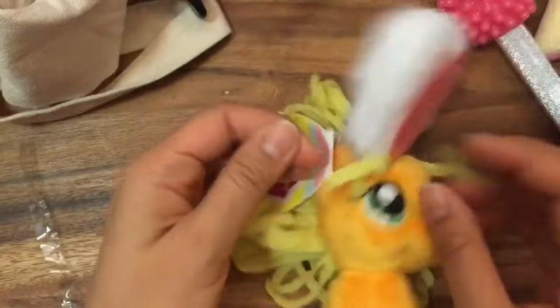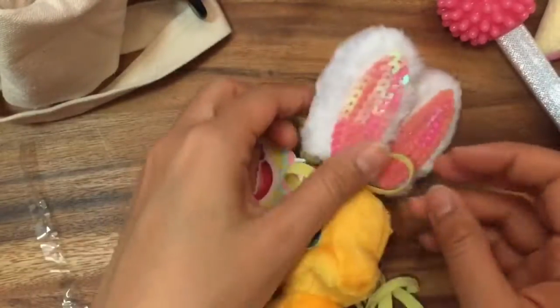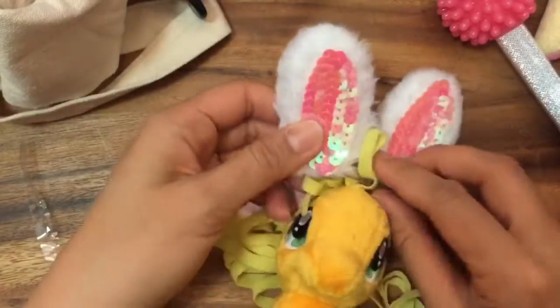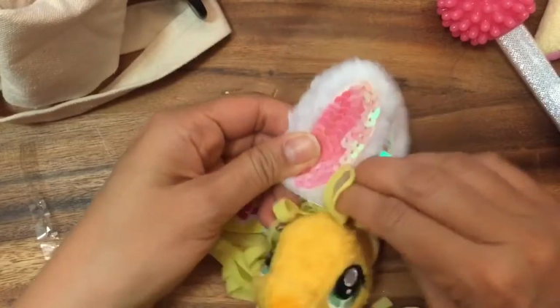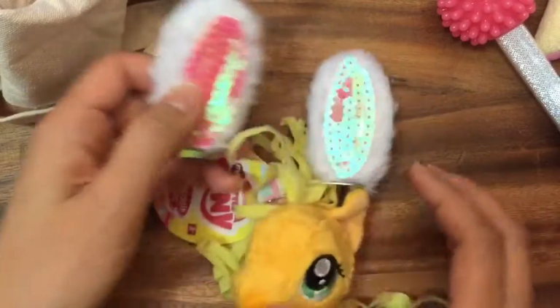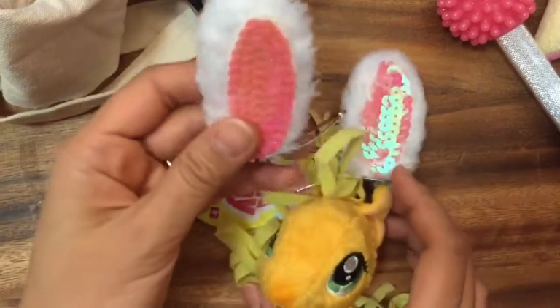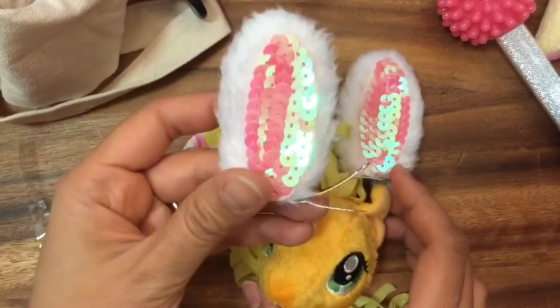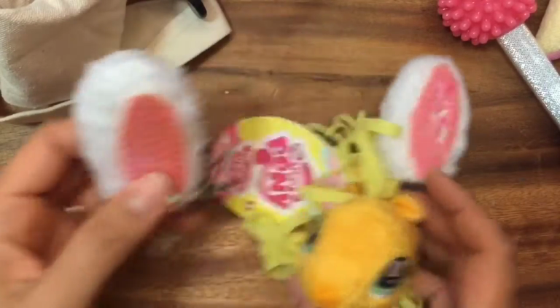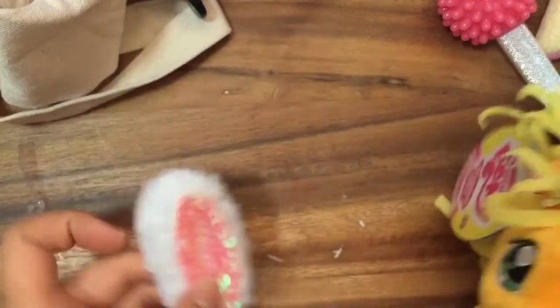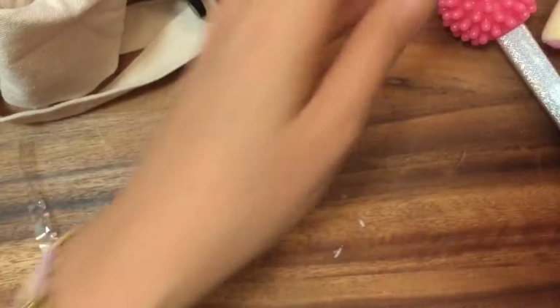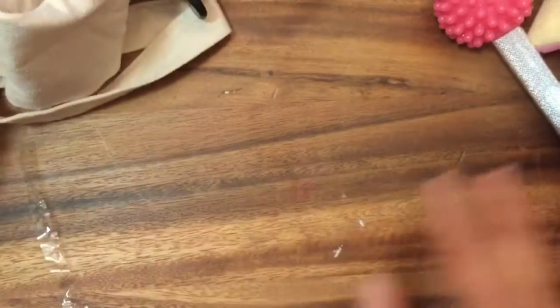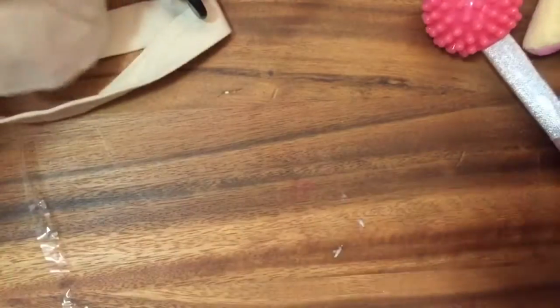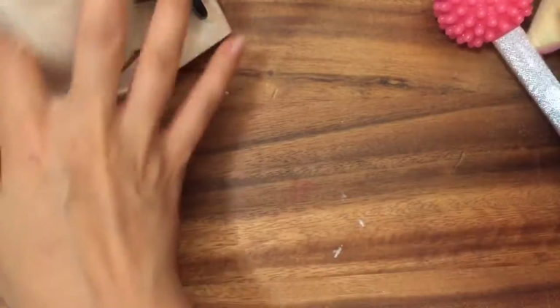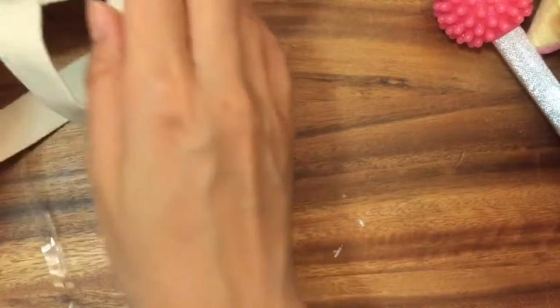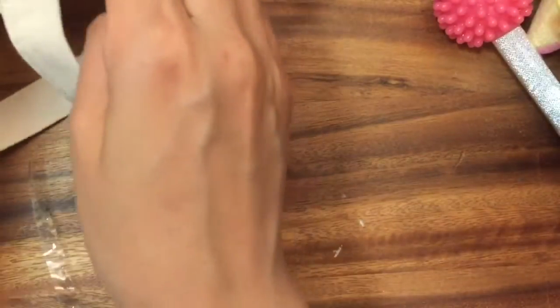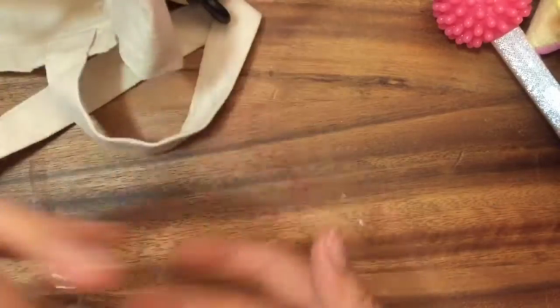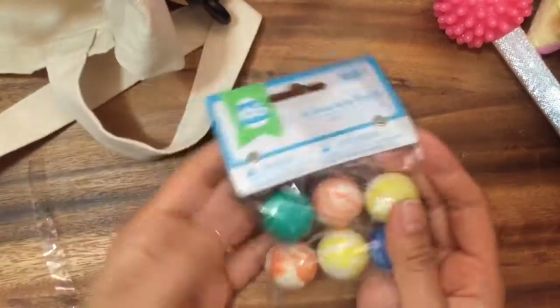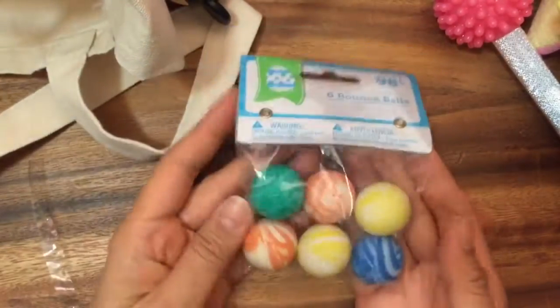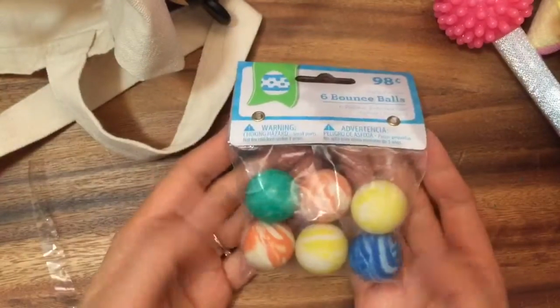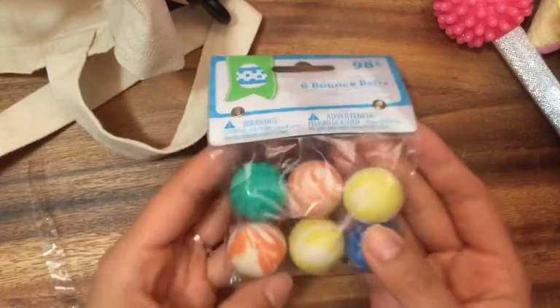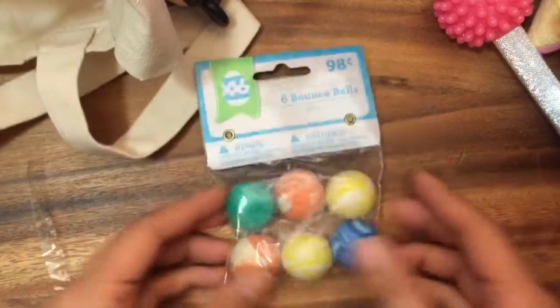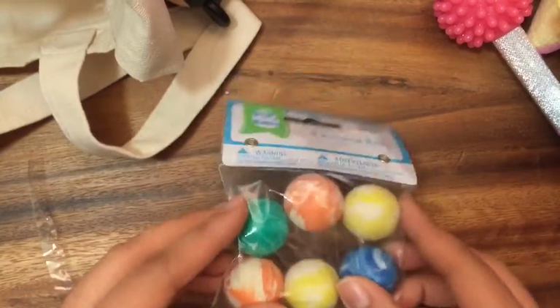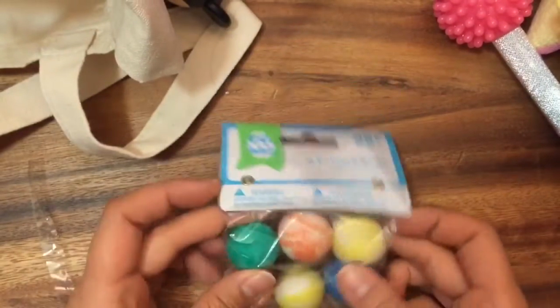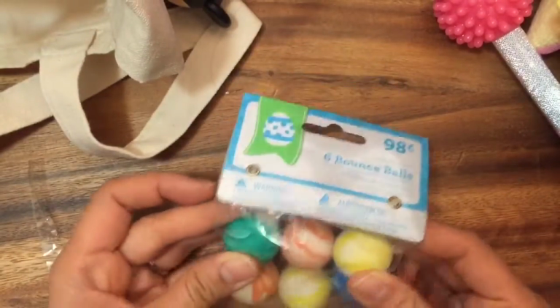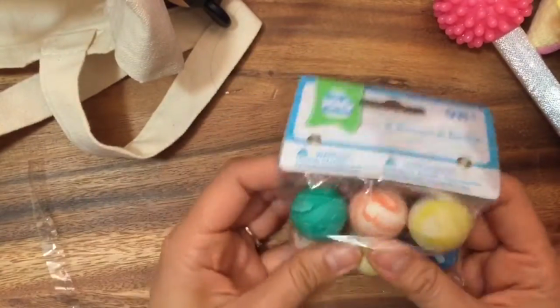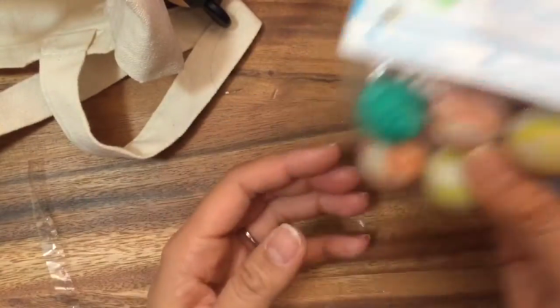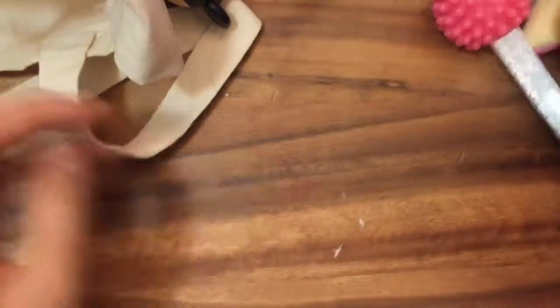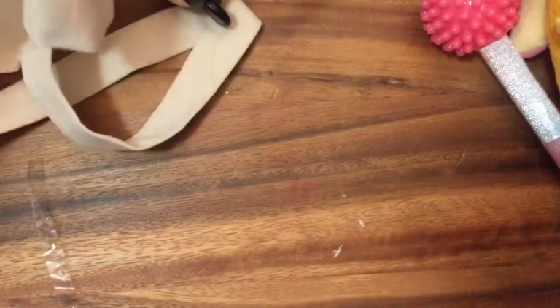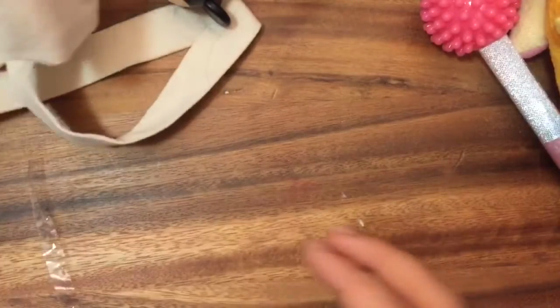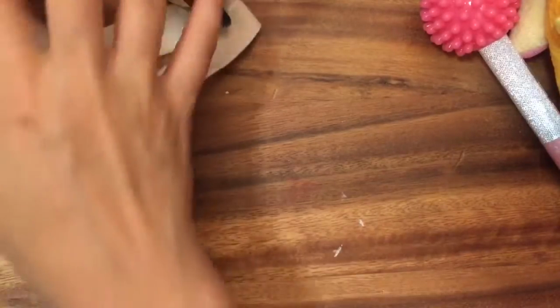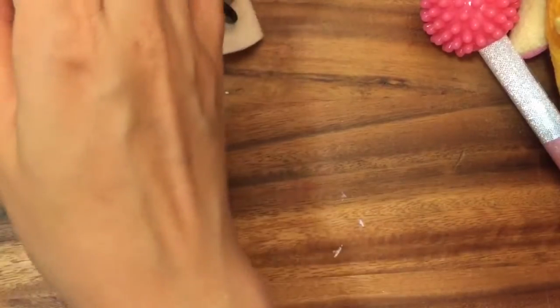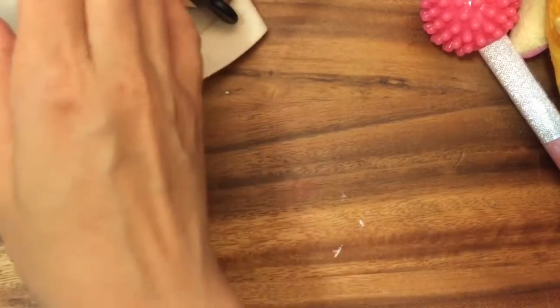These bunny ear clips are so cute. Okay, let's see what else is in our Easter bag. There are so many goodies in here. I have some bouncy balls — bounce, bounce, bounce — so many bouncy balls. What else do I have?